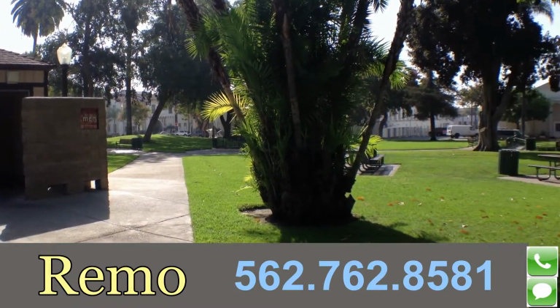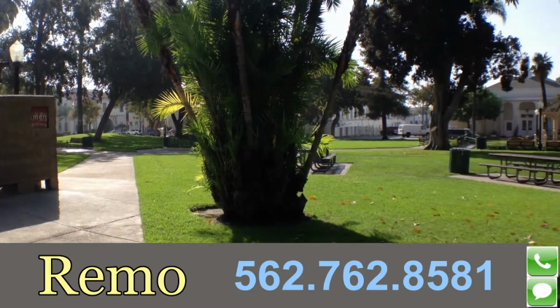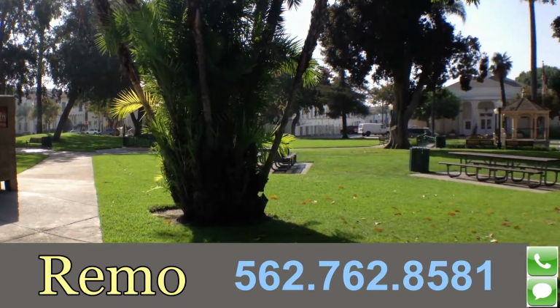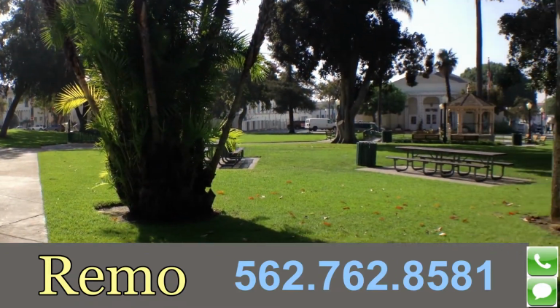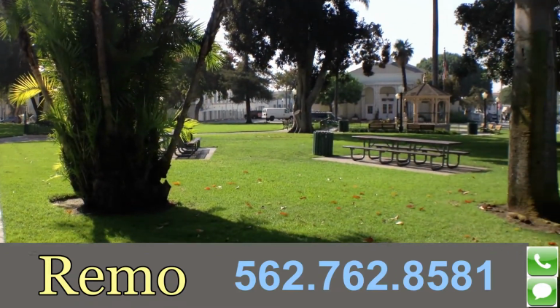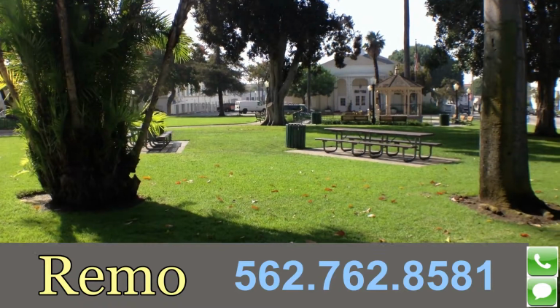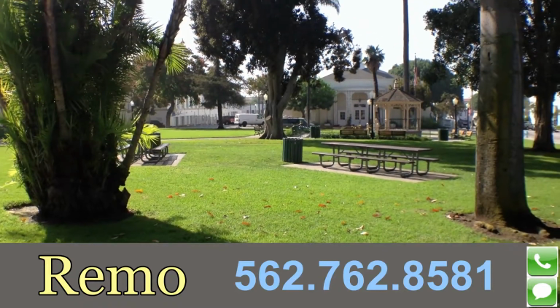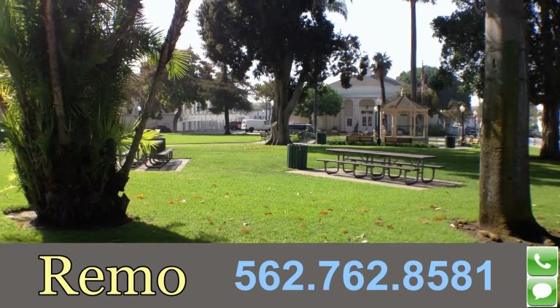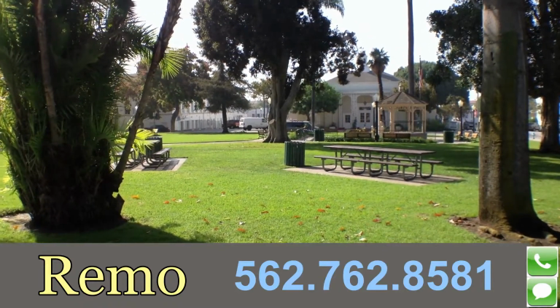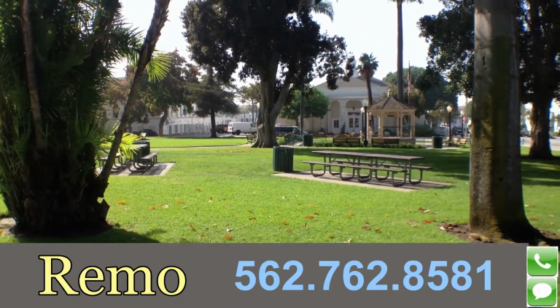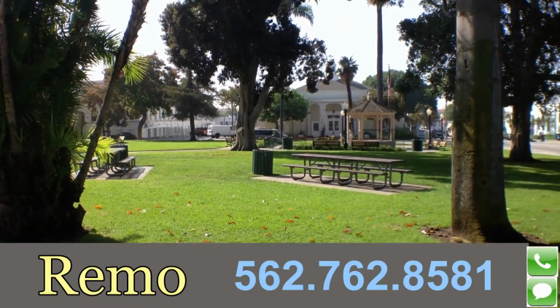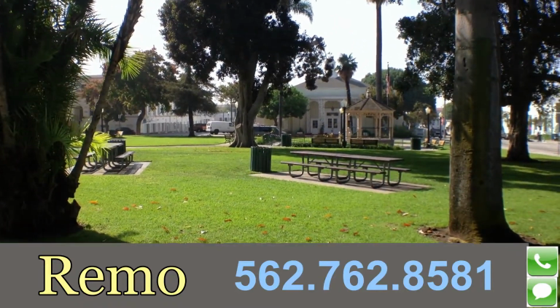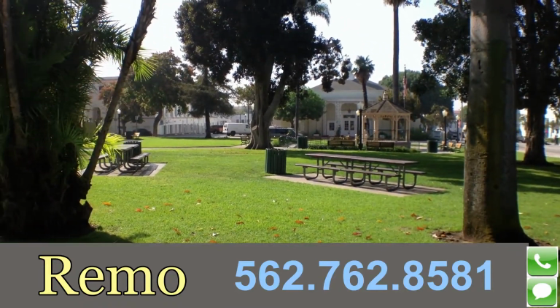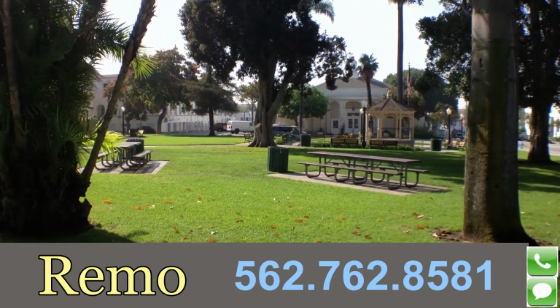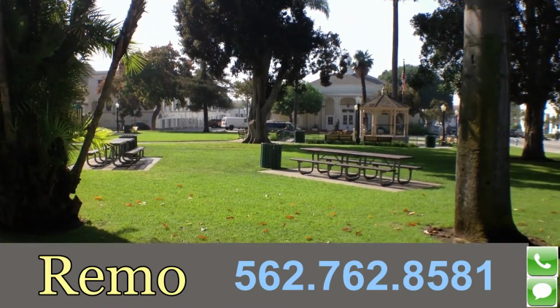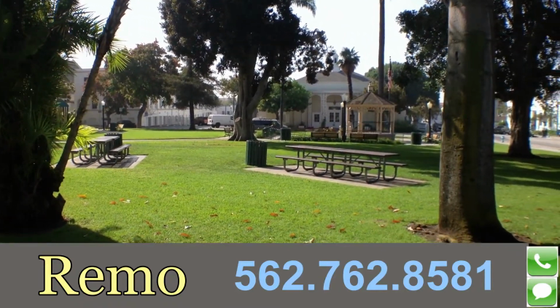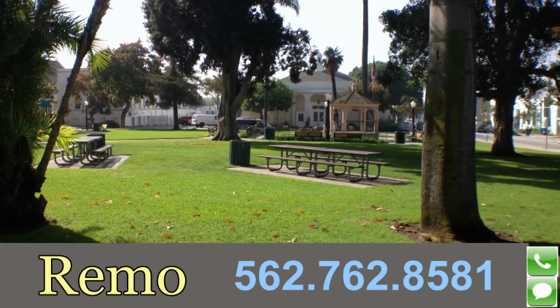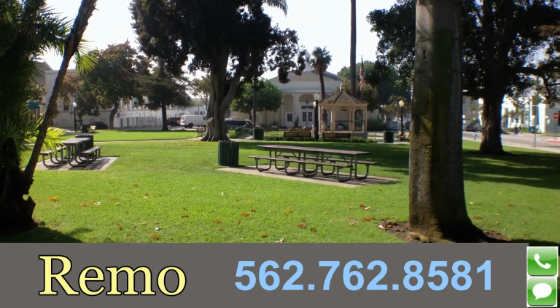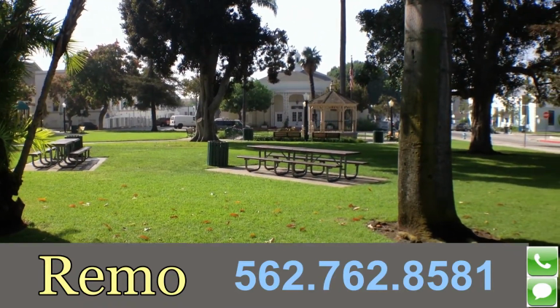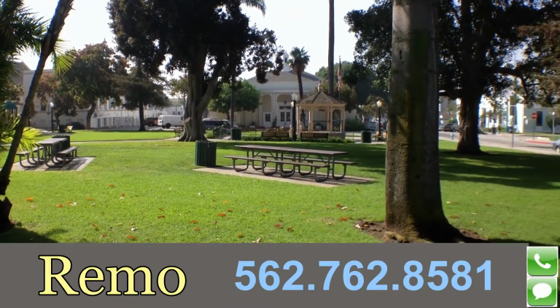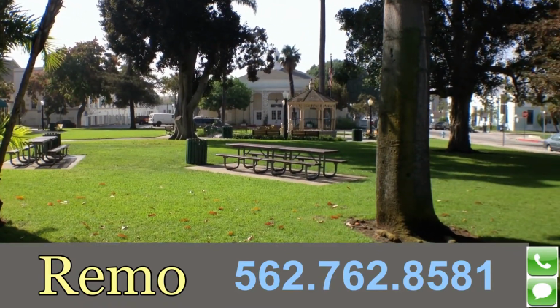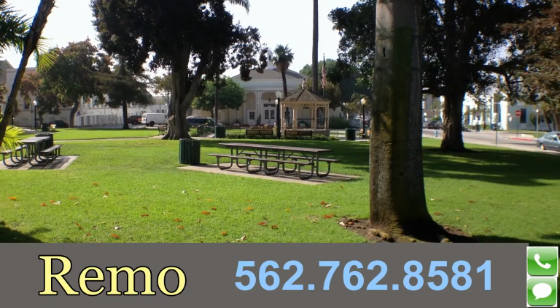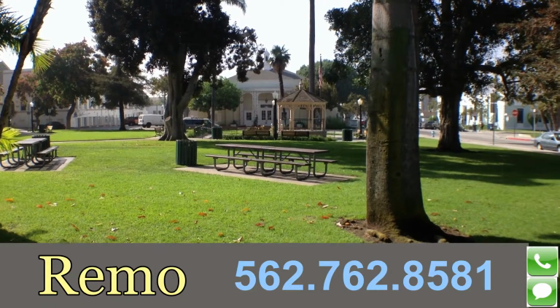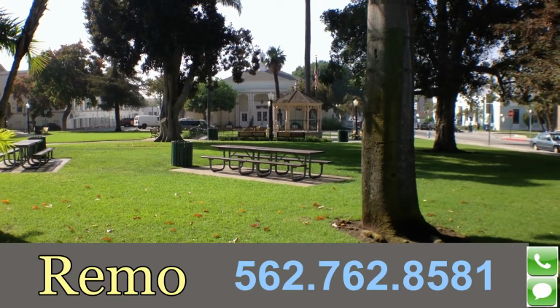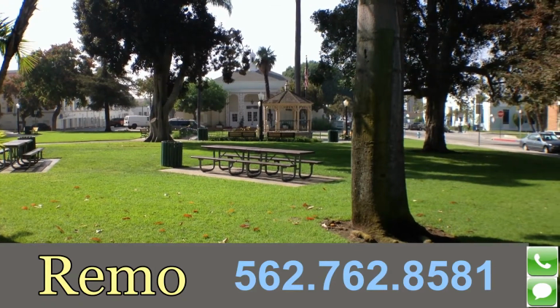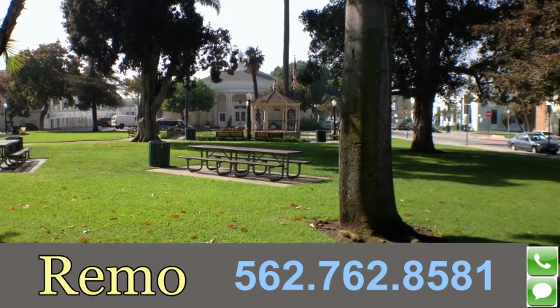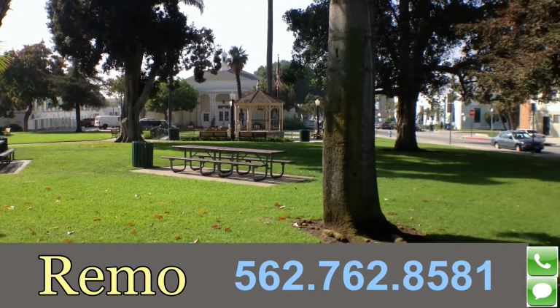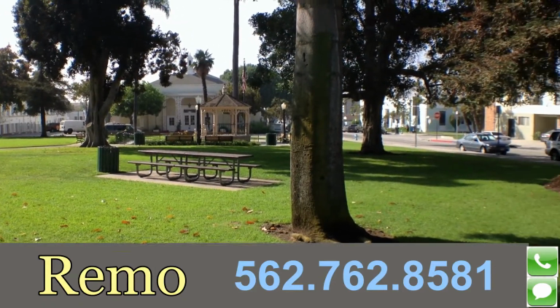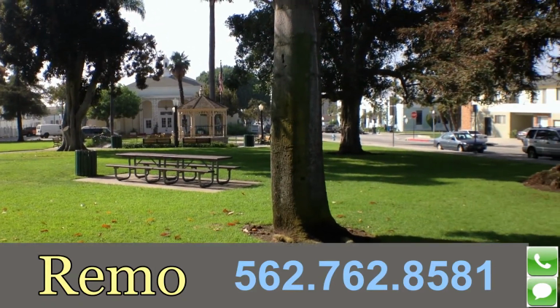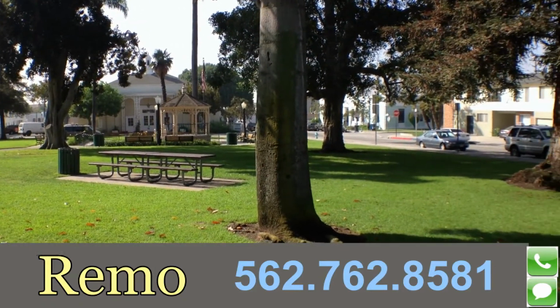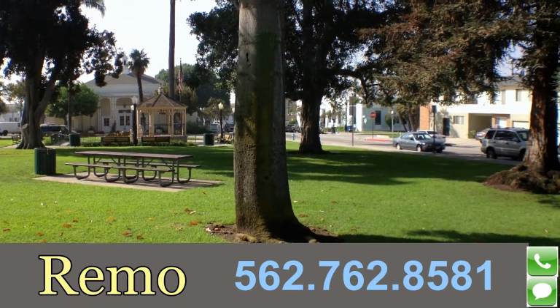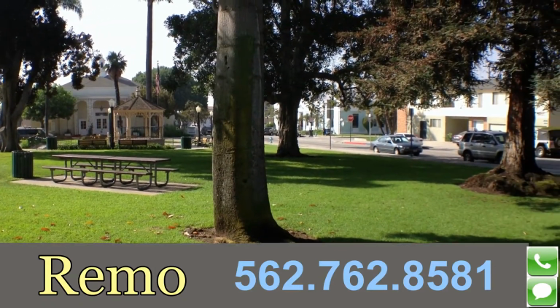So it being a beautiful 75 degree day this morning, I thought I'd take a quick little video and show off one of our beautiful parks here hidden in this historical area.